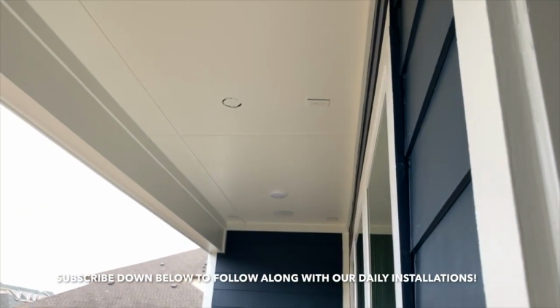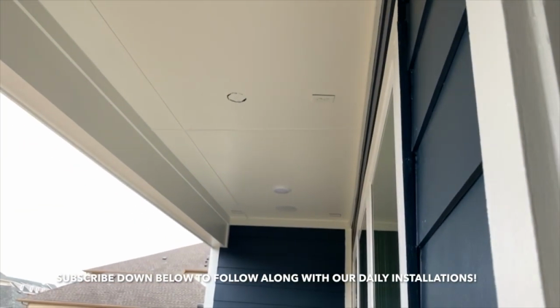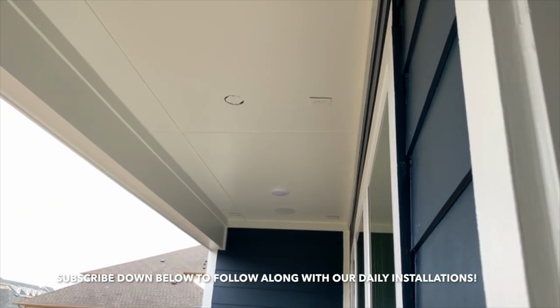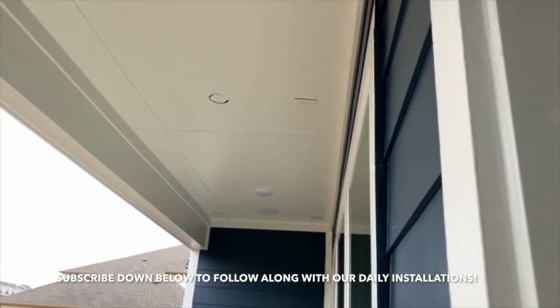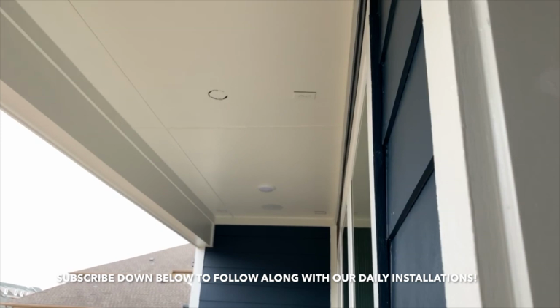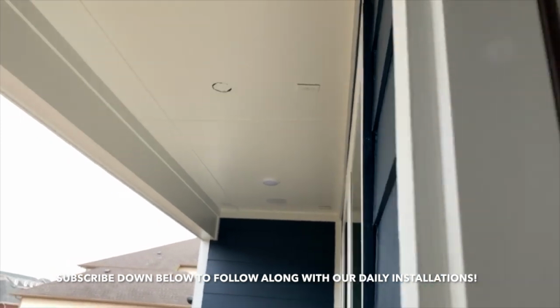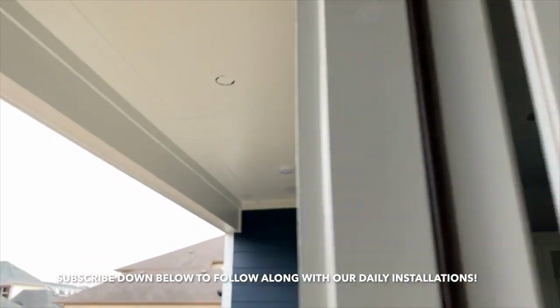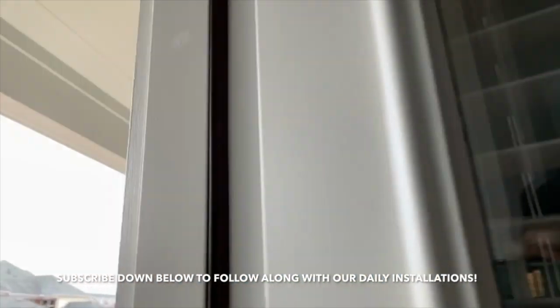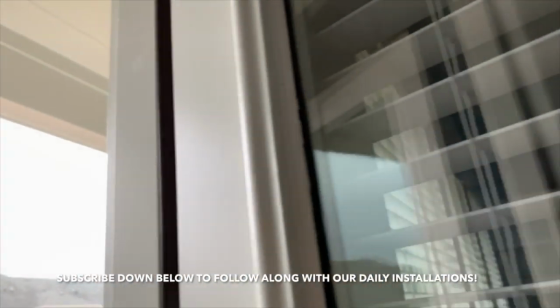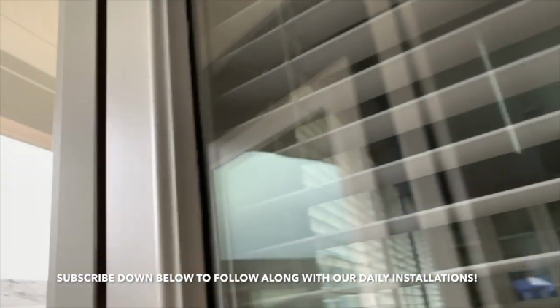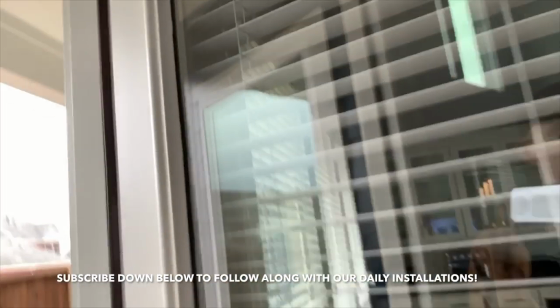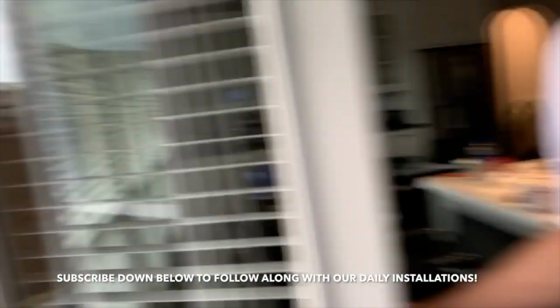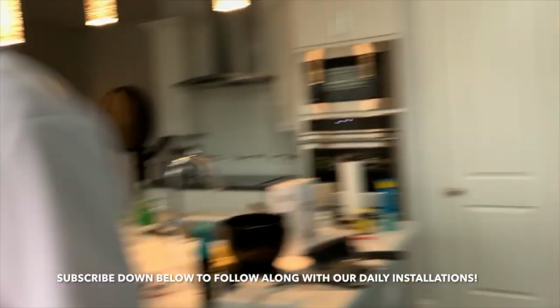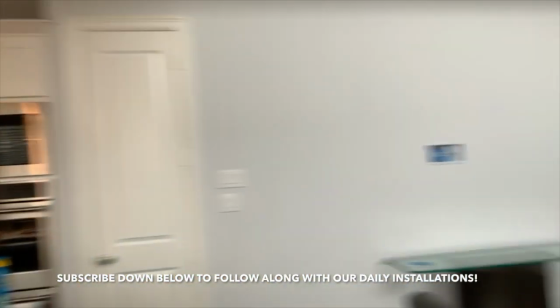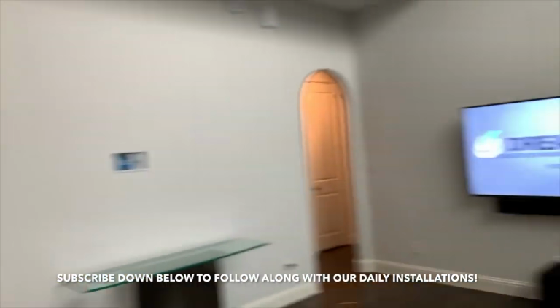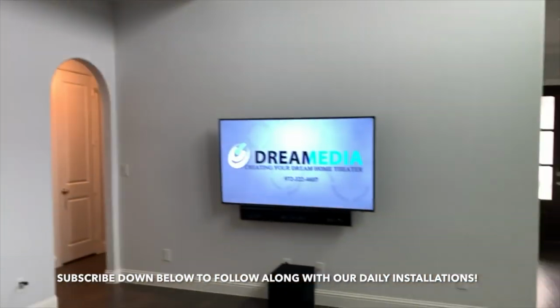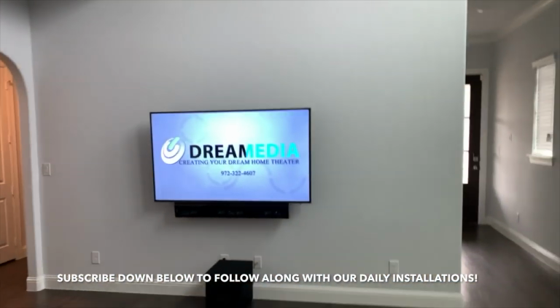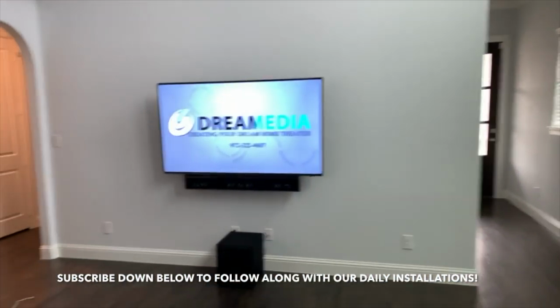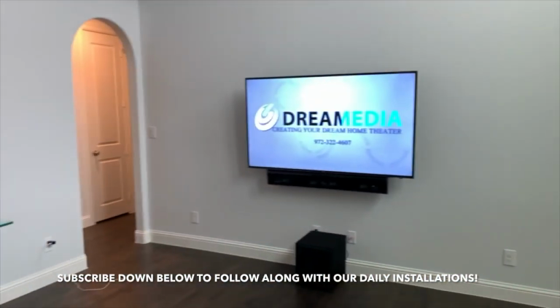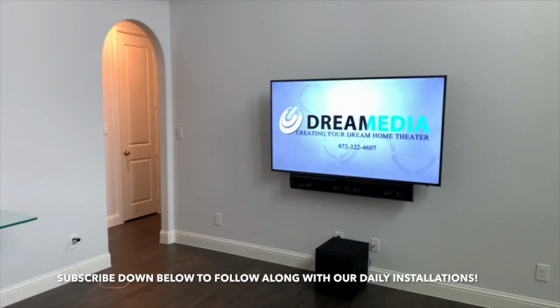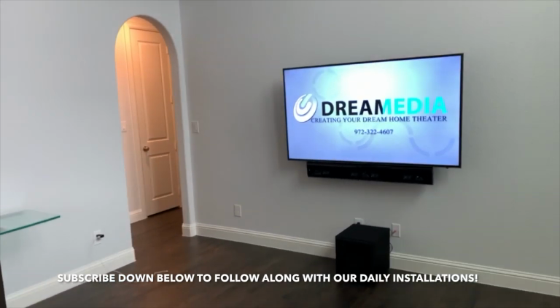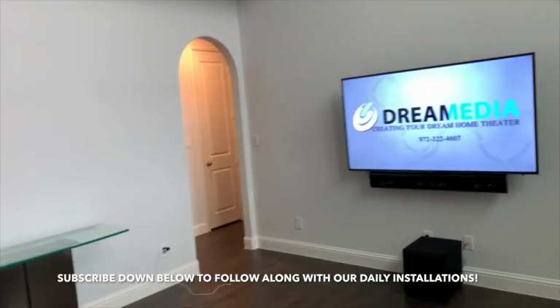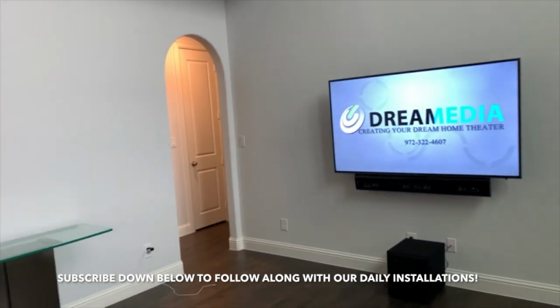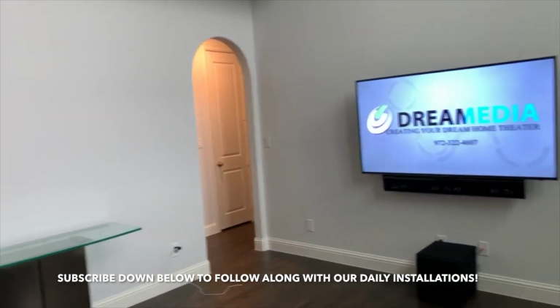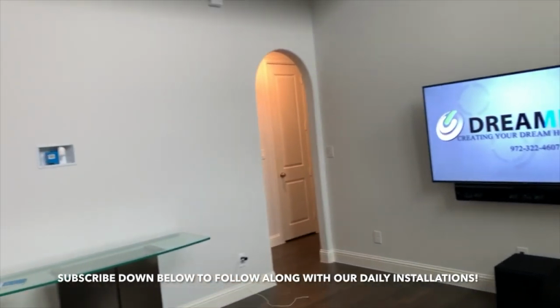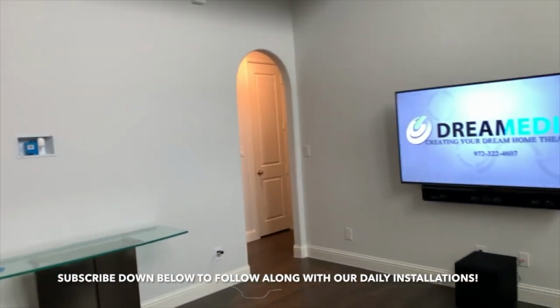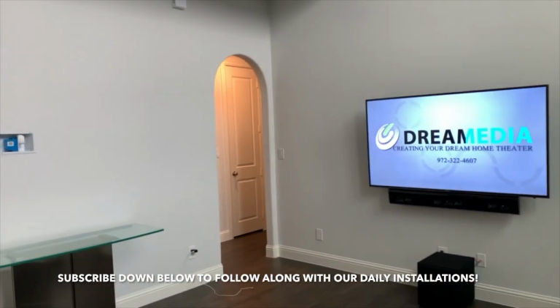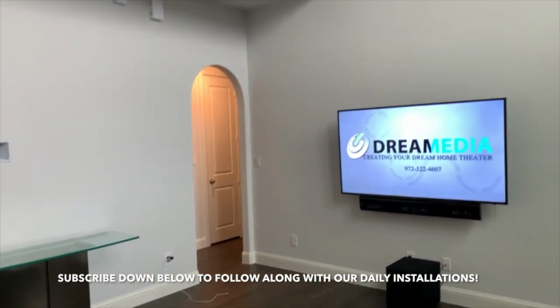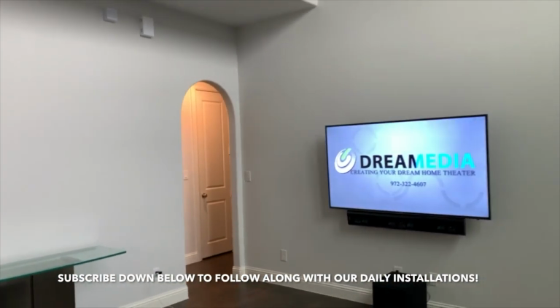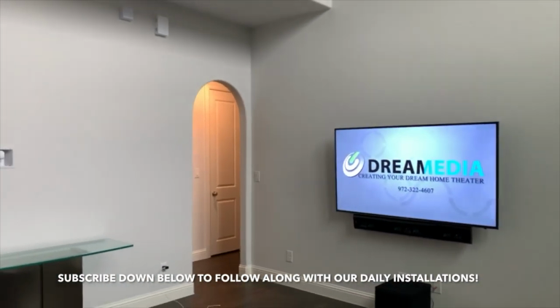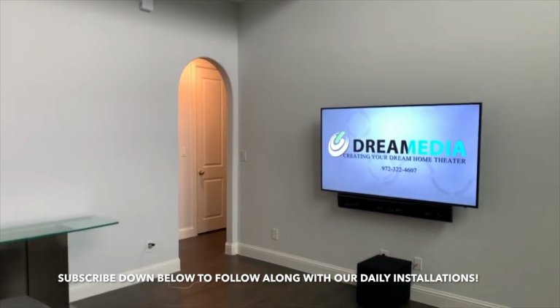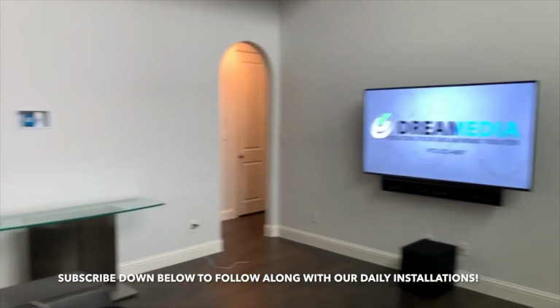In-ceiling, recessed — really nice low-profile look. All powered through his Own Two, so the customer can independently control the rooms through his phone.